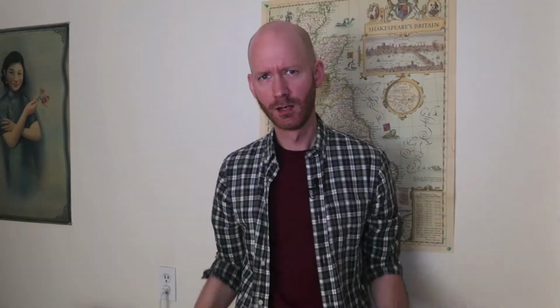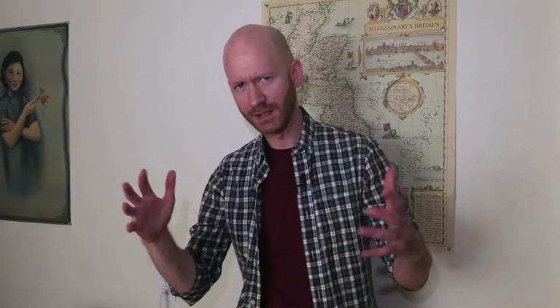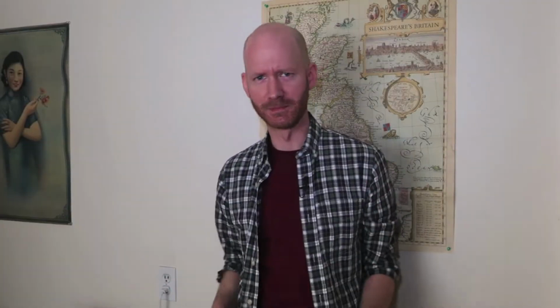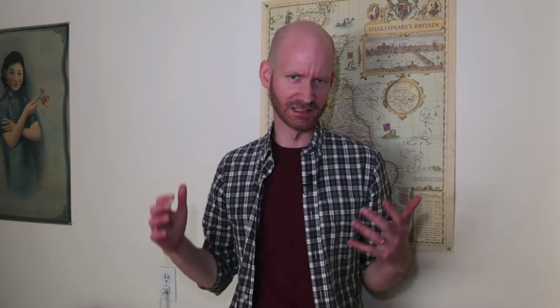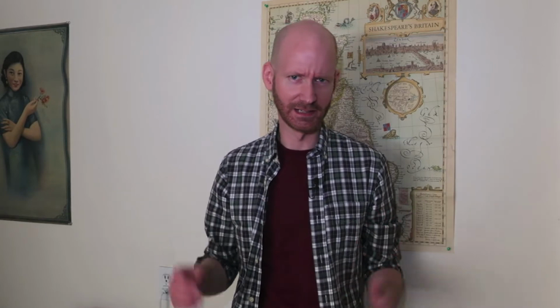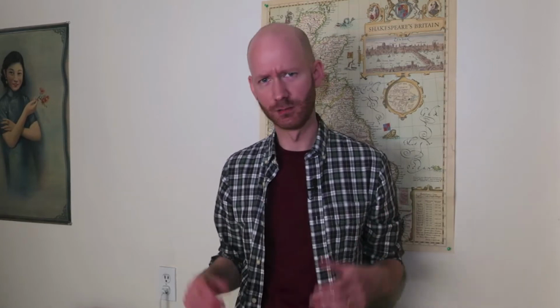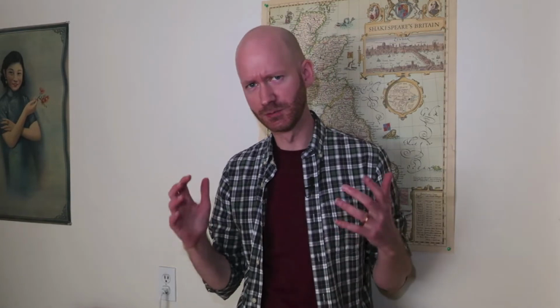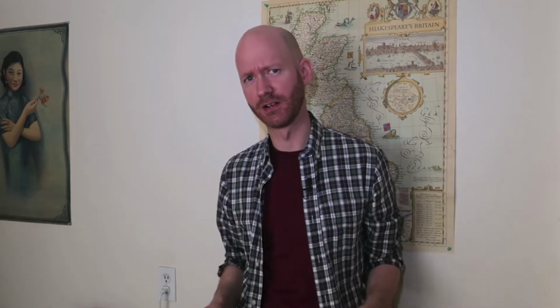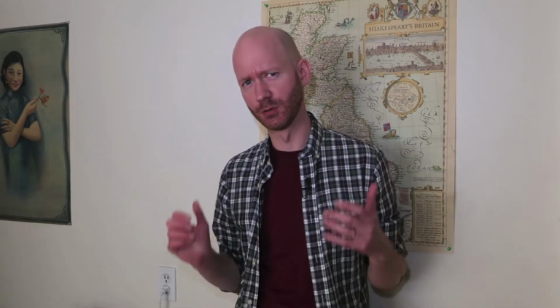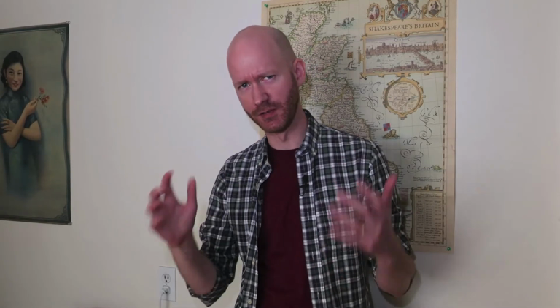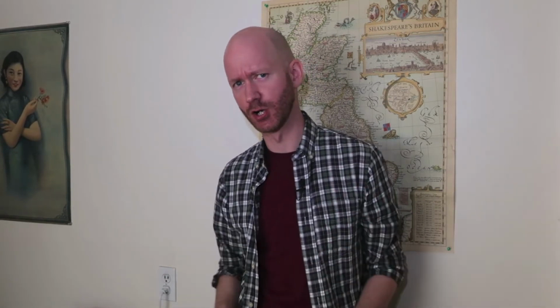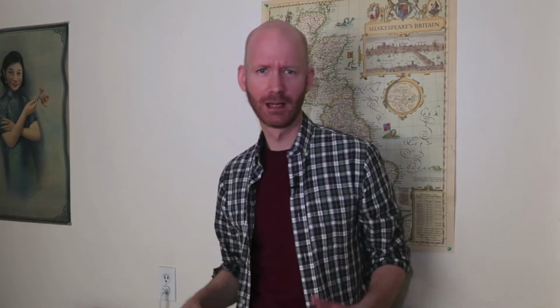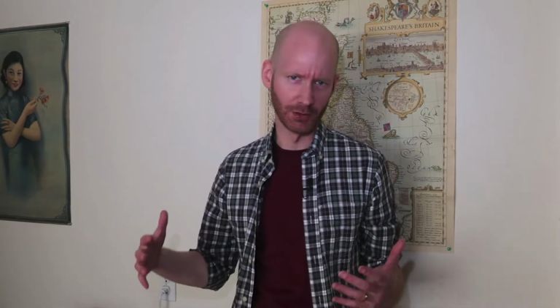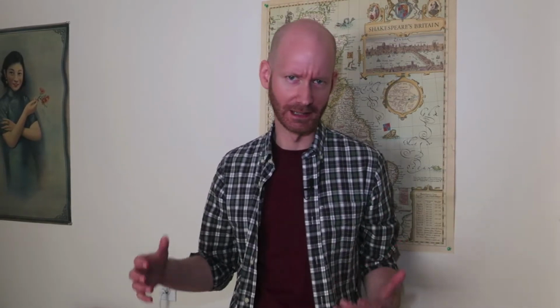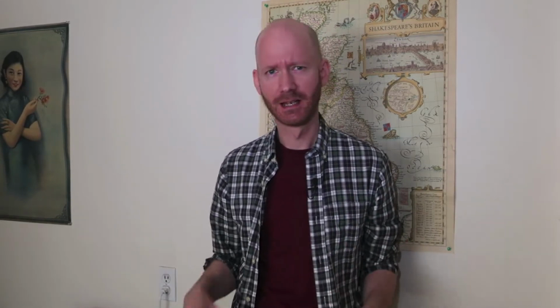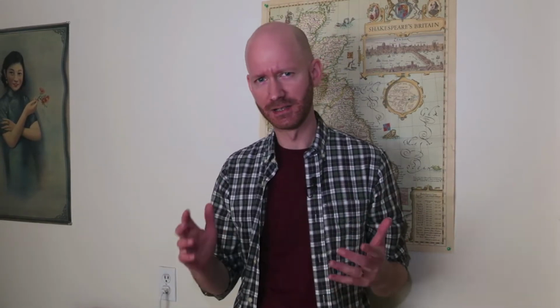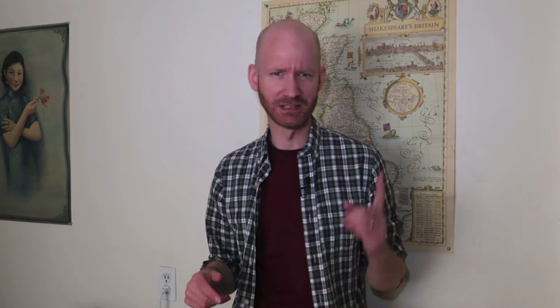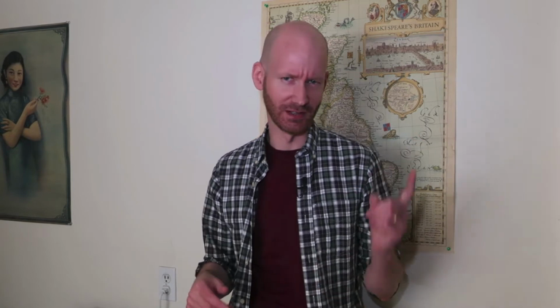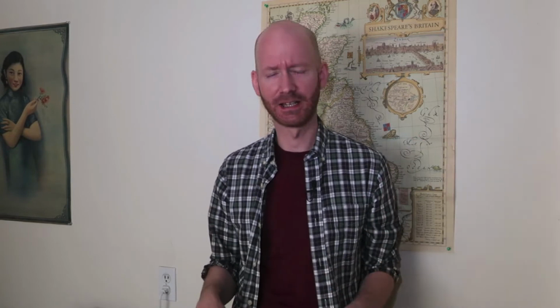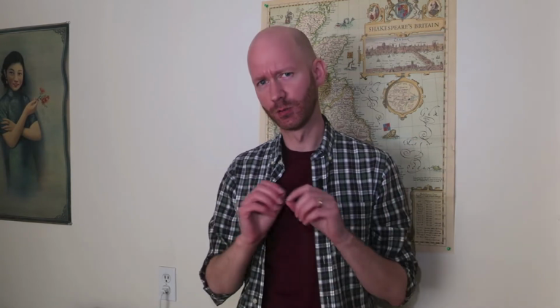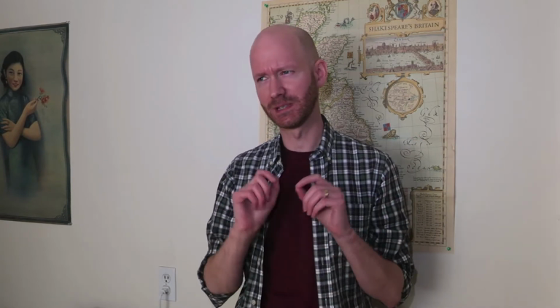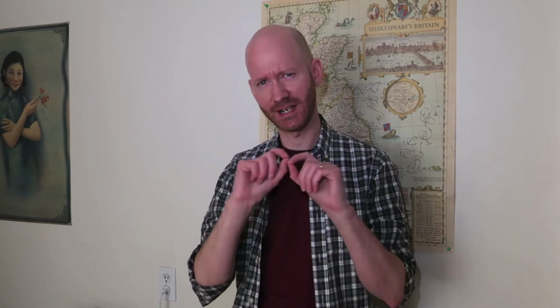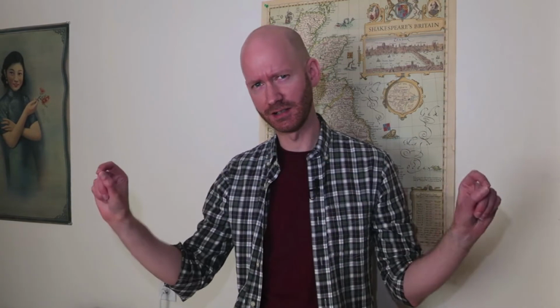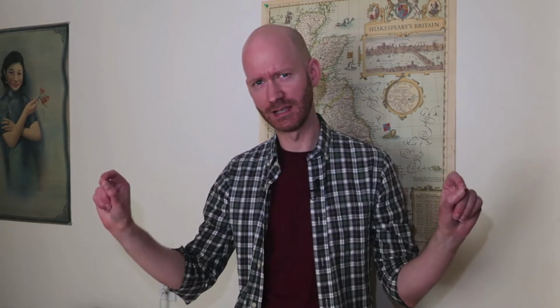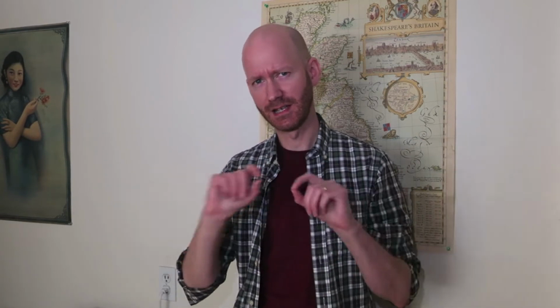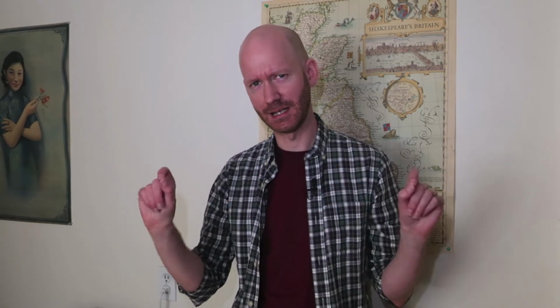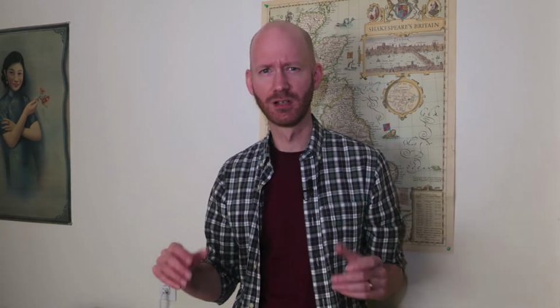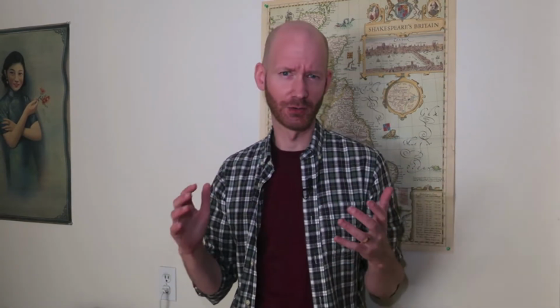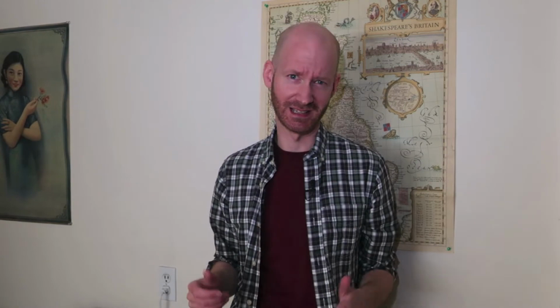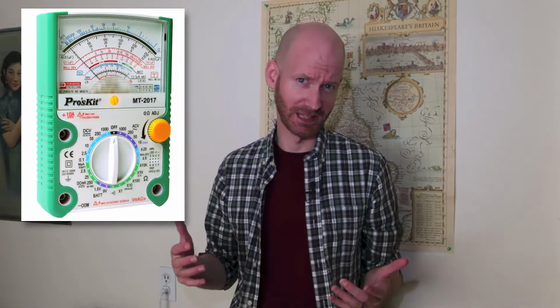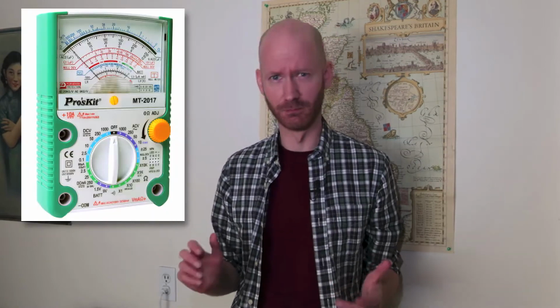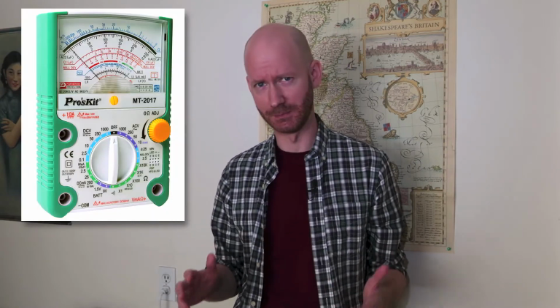What is up guys, it's Donnie here. Welcome to another episode of your favourite show, How to Be Handy. Now today, as you saw in the title, we're going to be checking continuity in a cable without using an expensive multimeter.